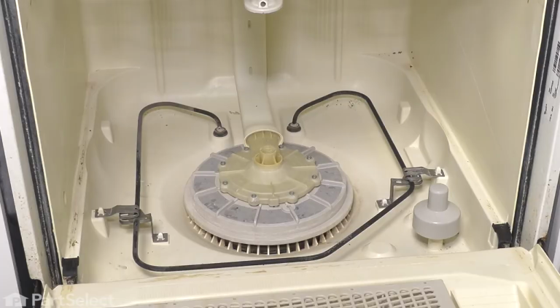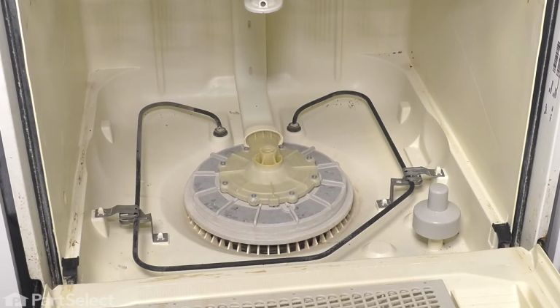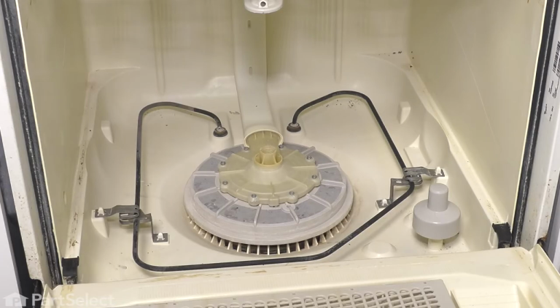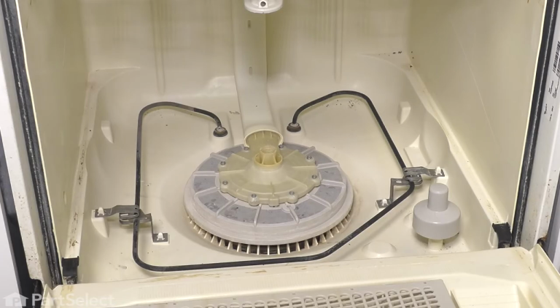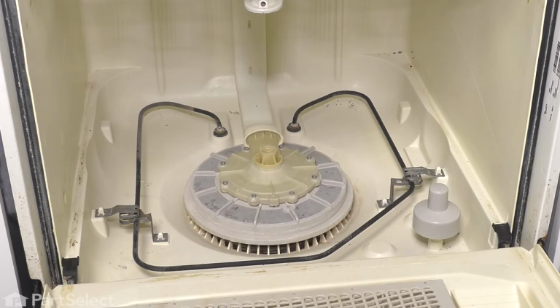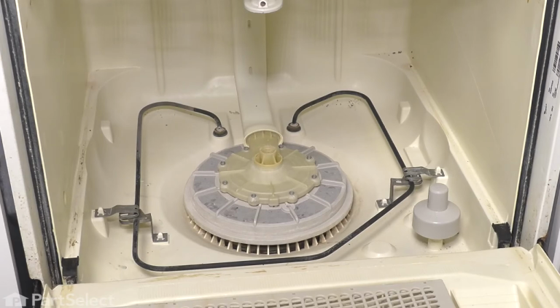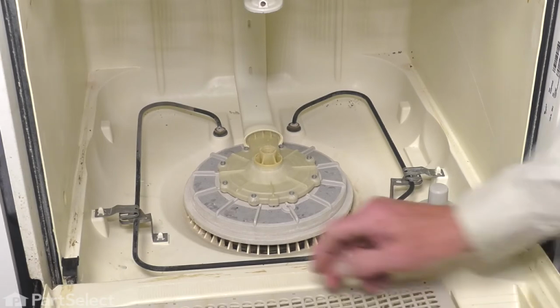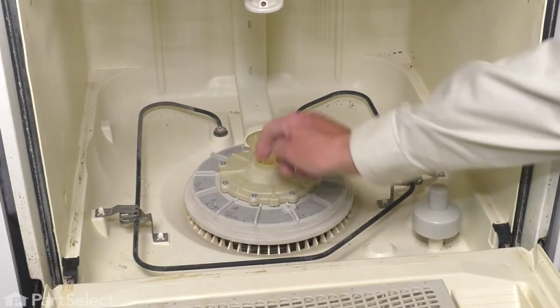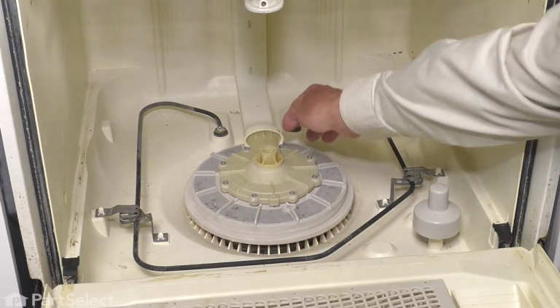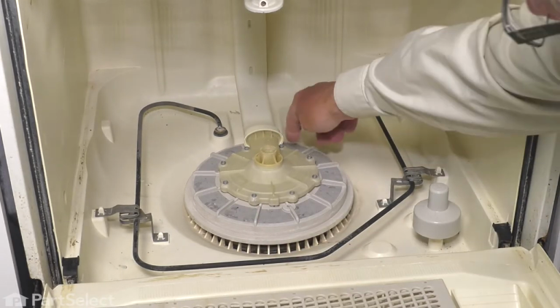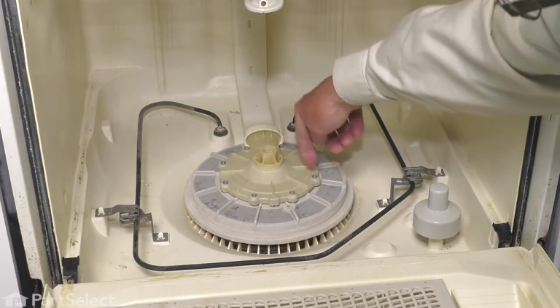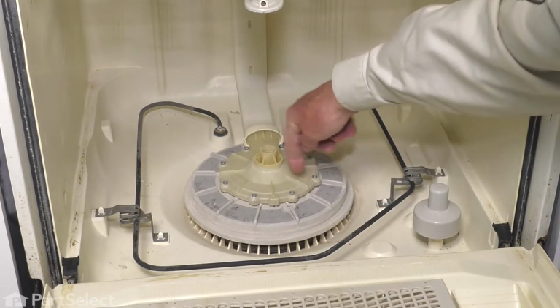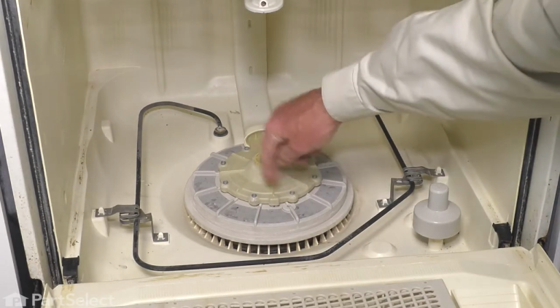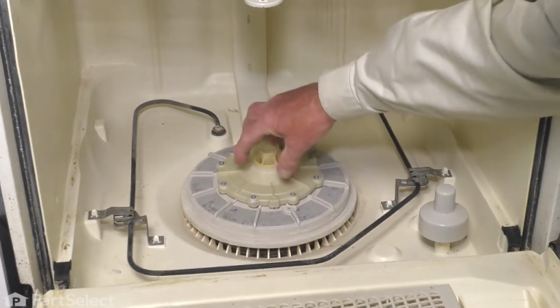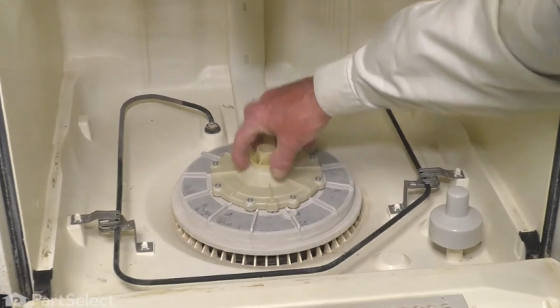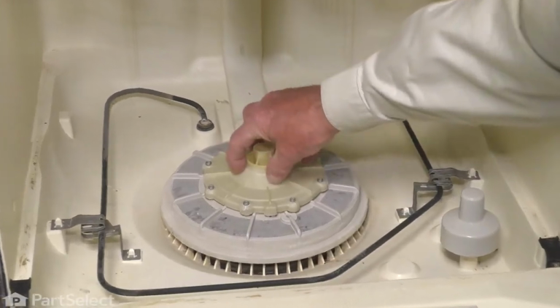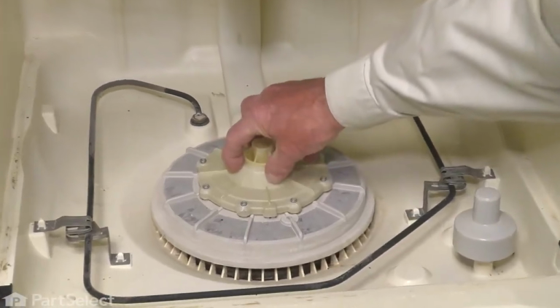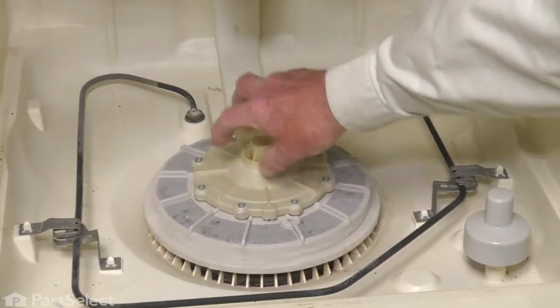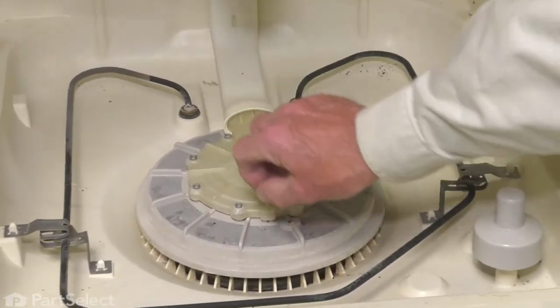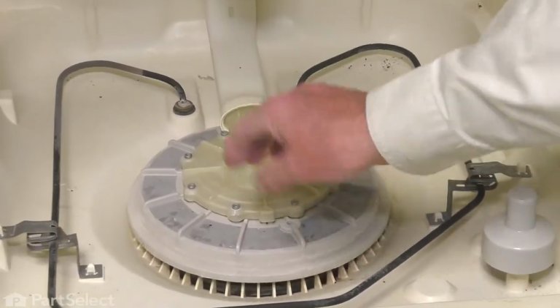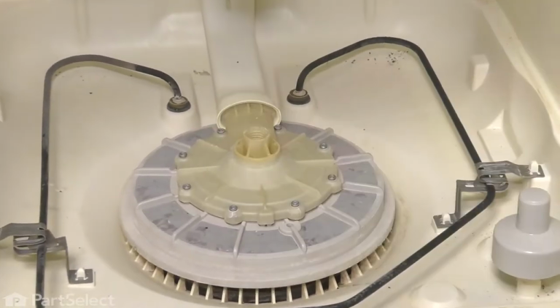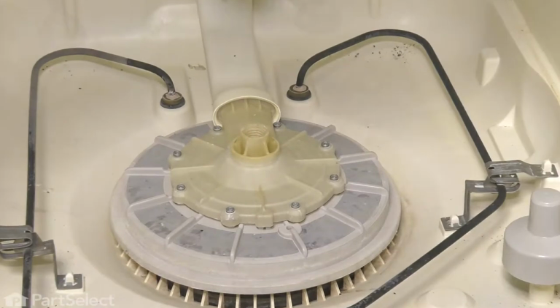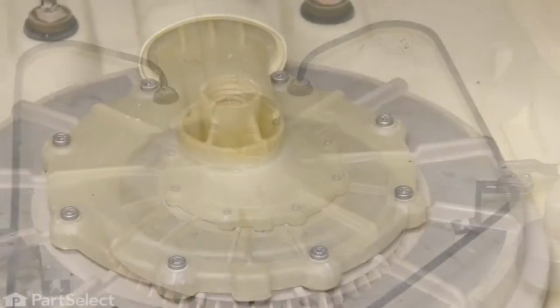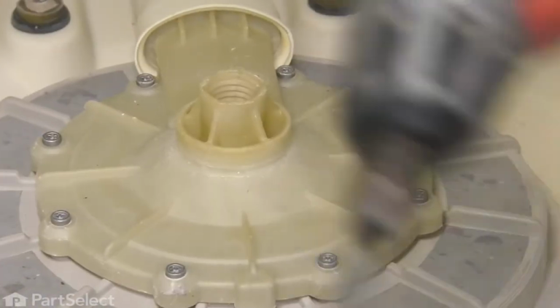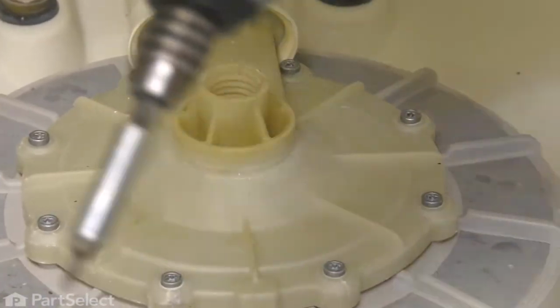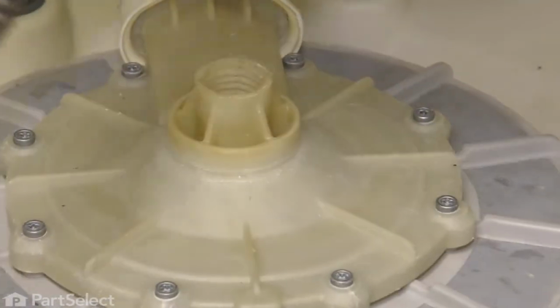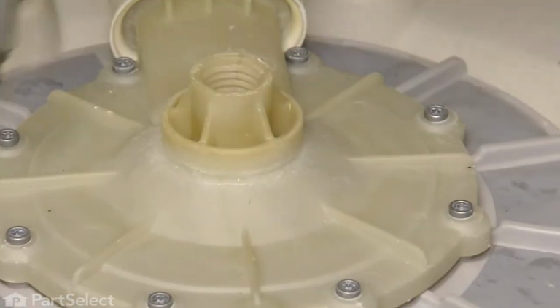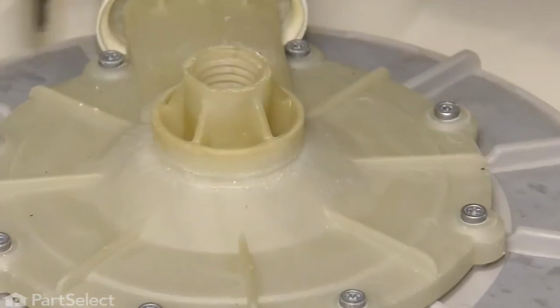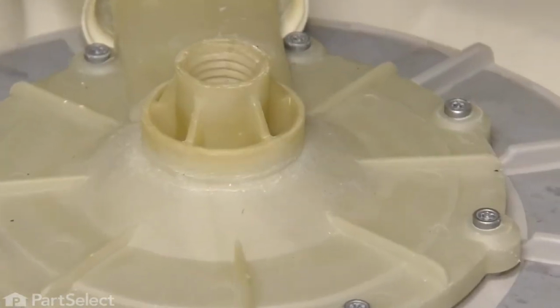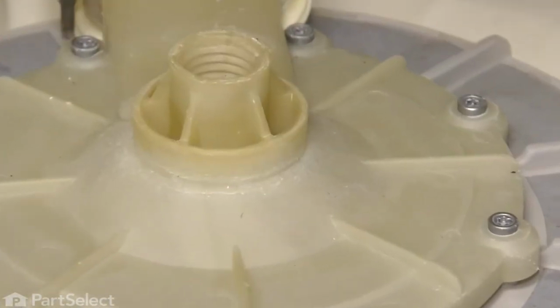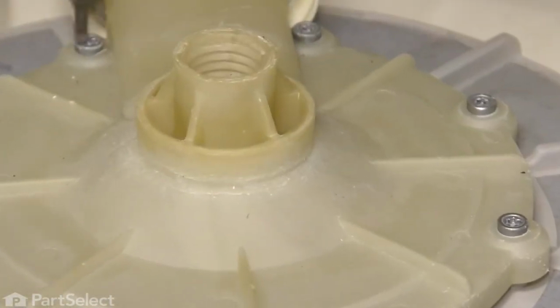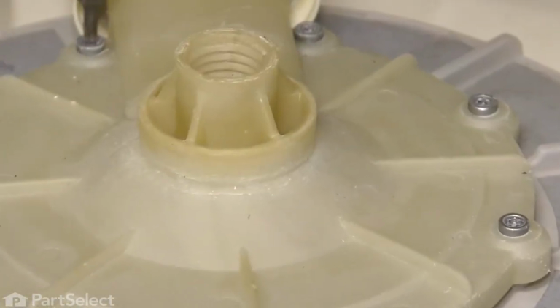Now, with the rack out of the way, our next step will be to remove the screws that secure that outlet cover to the pump. These are typically a number 15 Torx head screw.